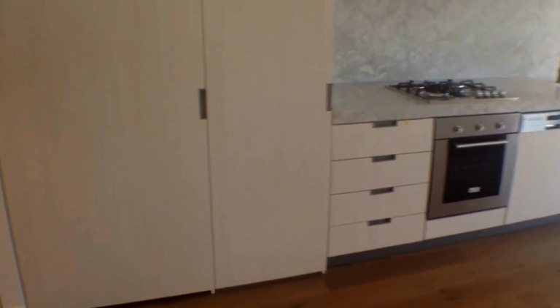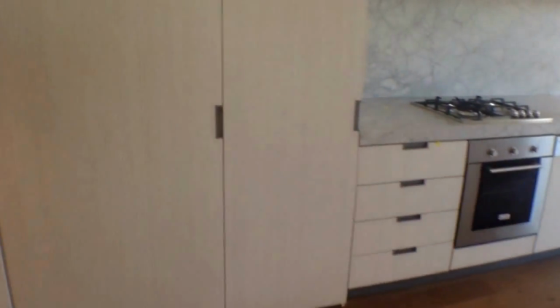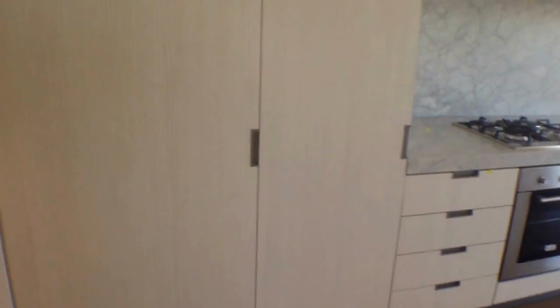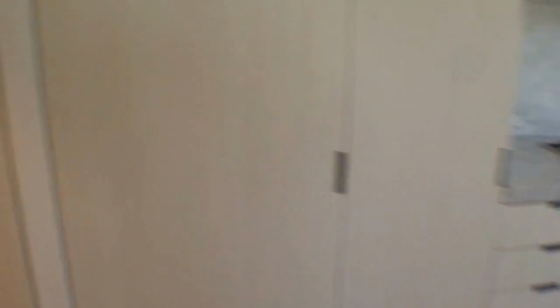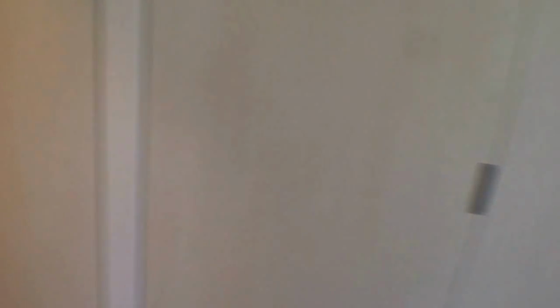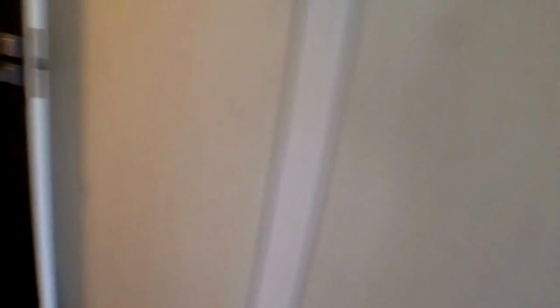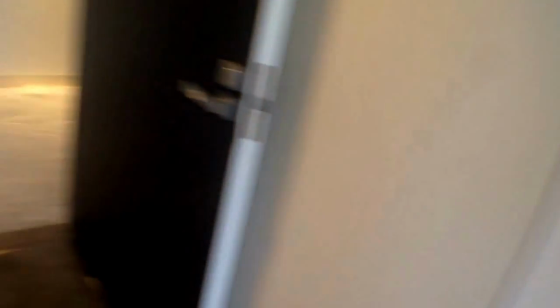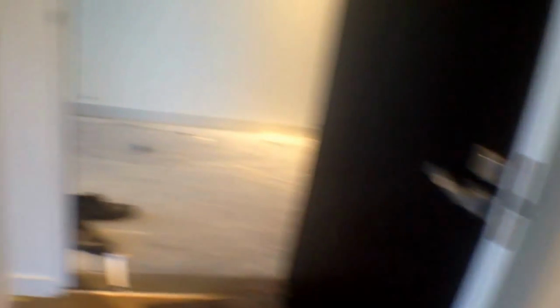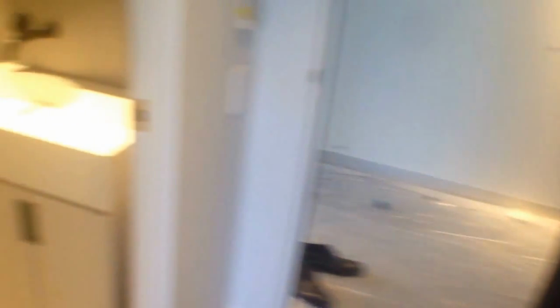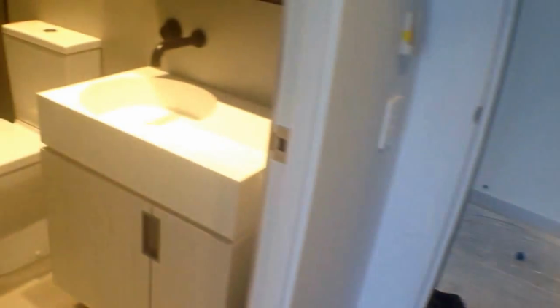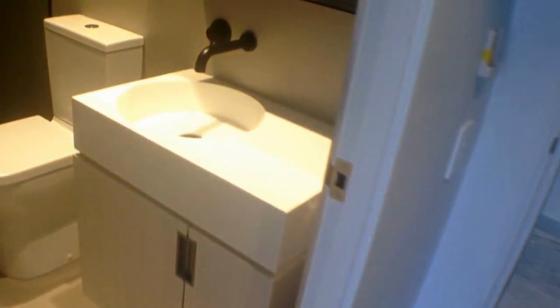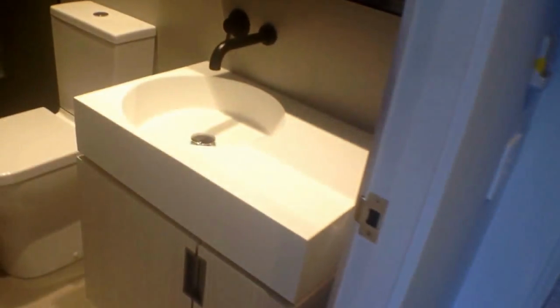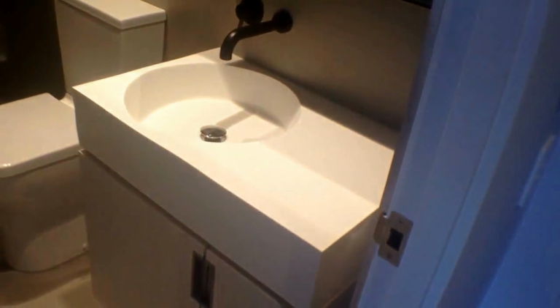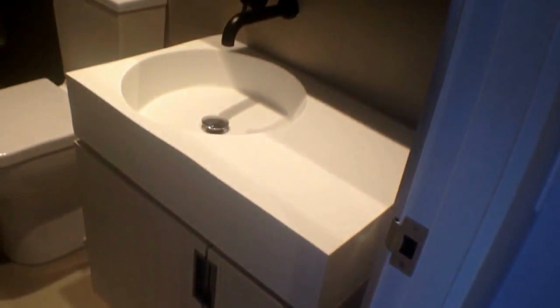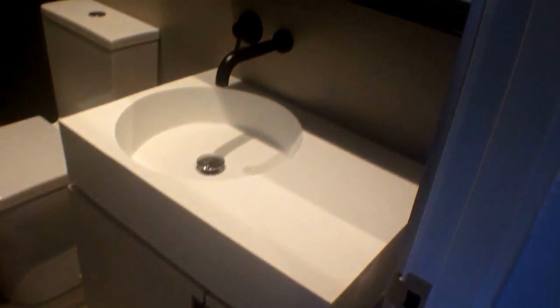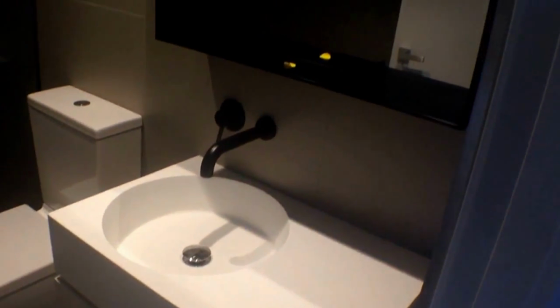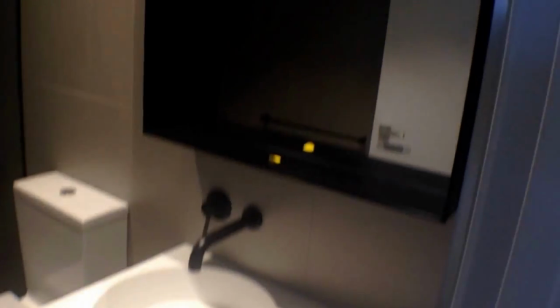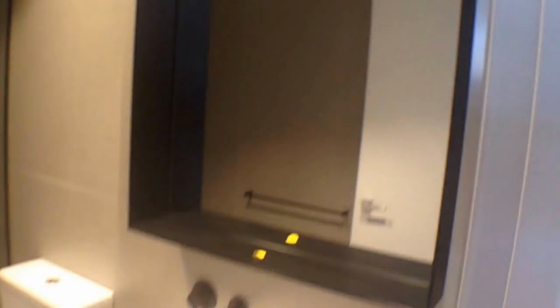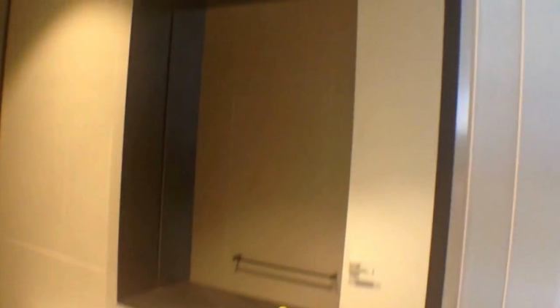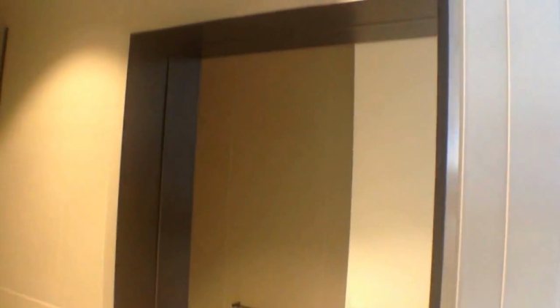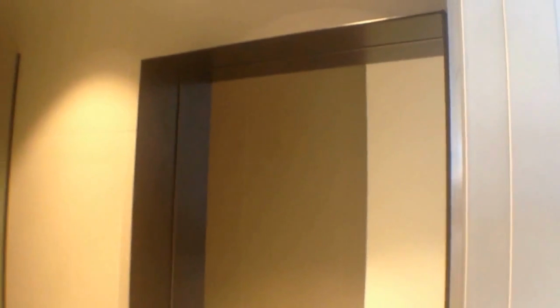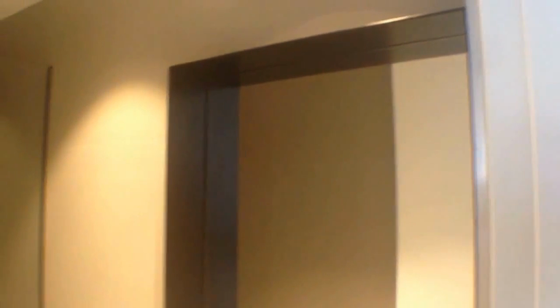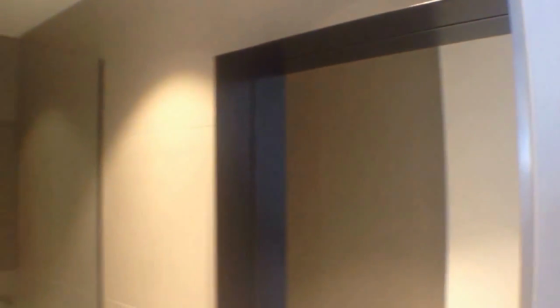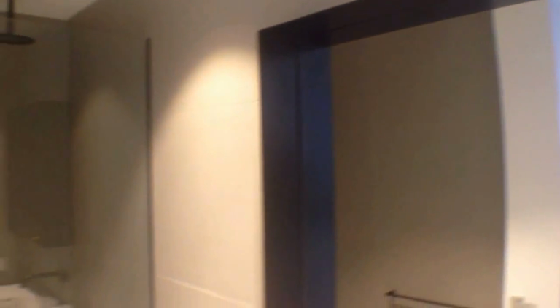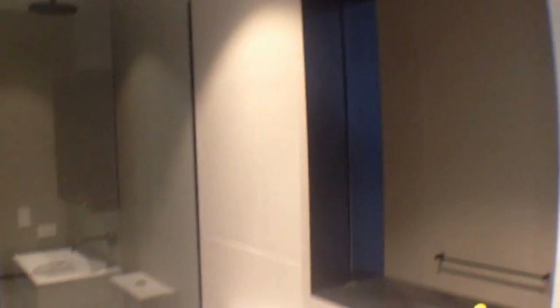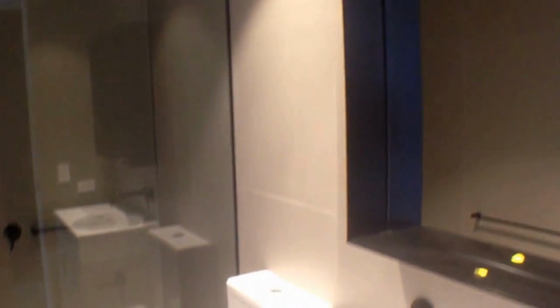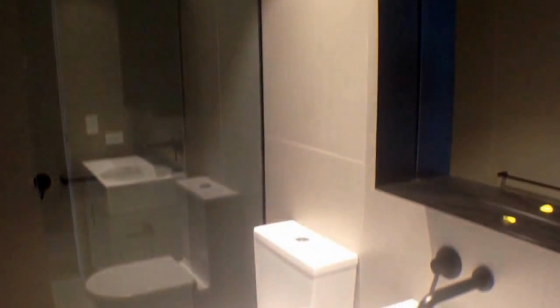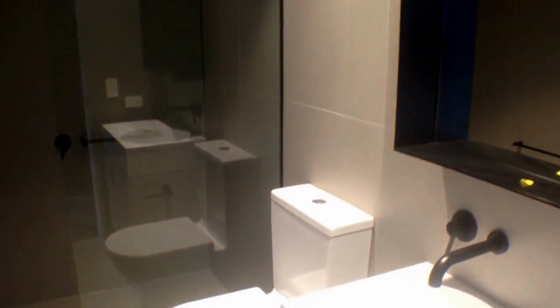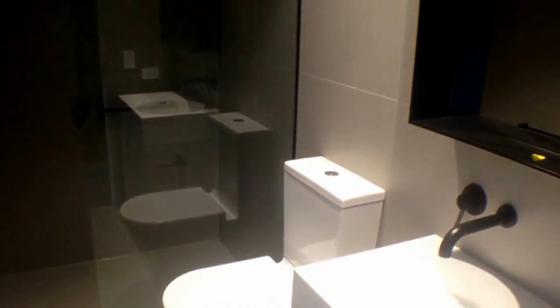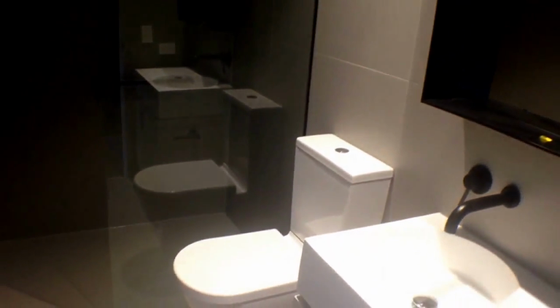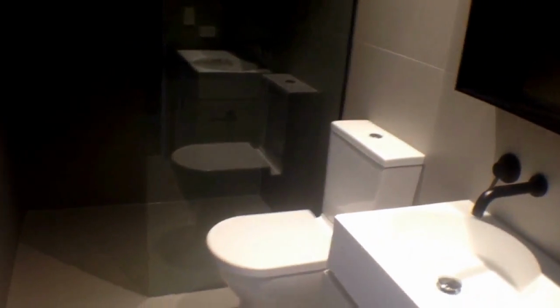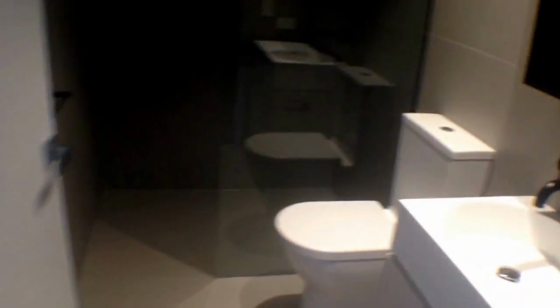Finally, we head around to the central bathroom. Storage behind the vanity and below the vanity, oversized shower, fully tiled and ready to go.